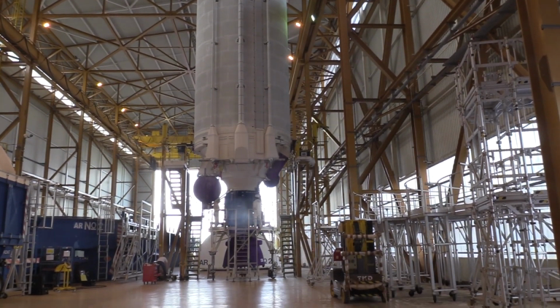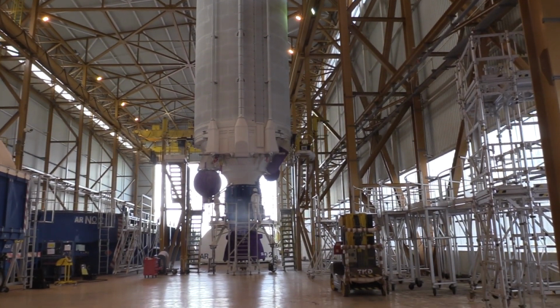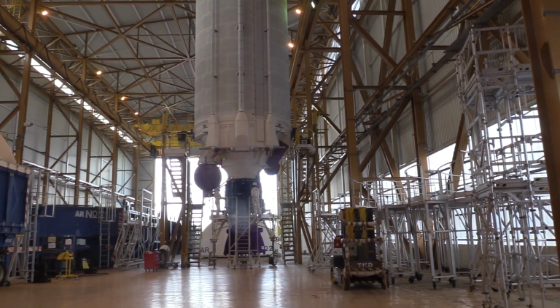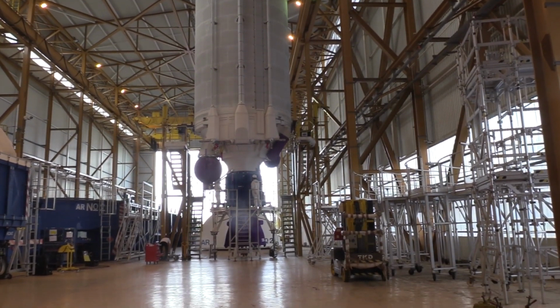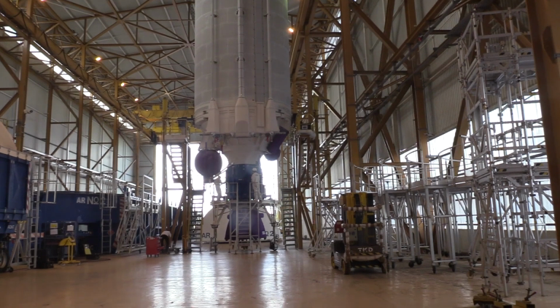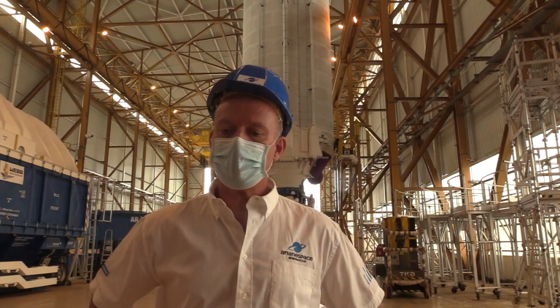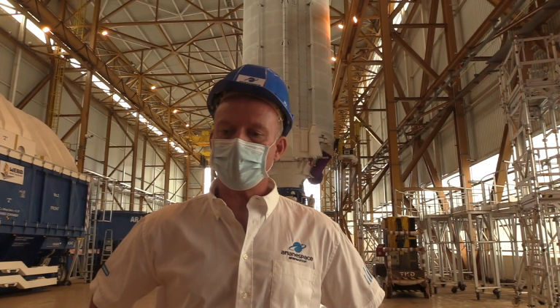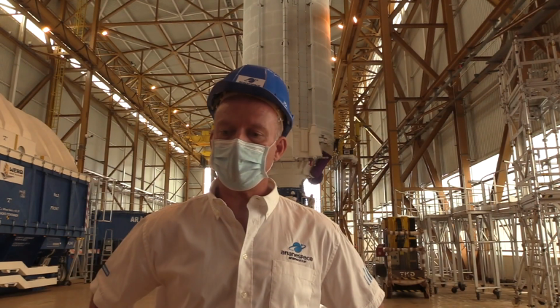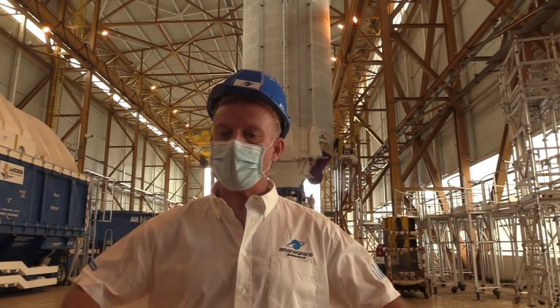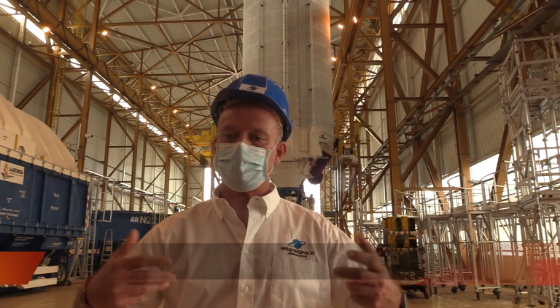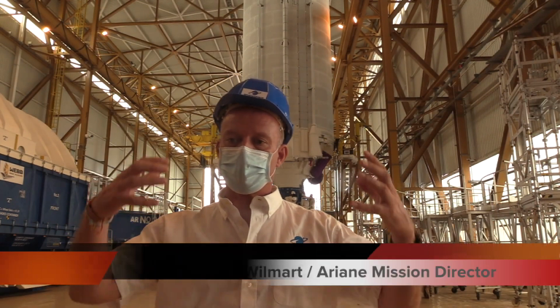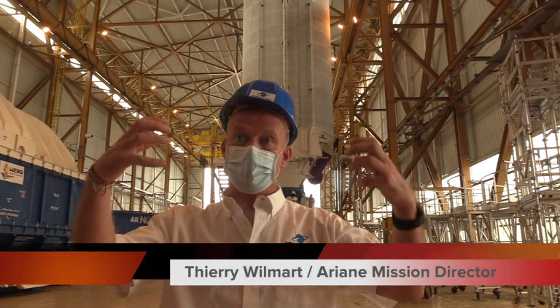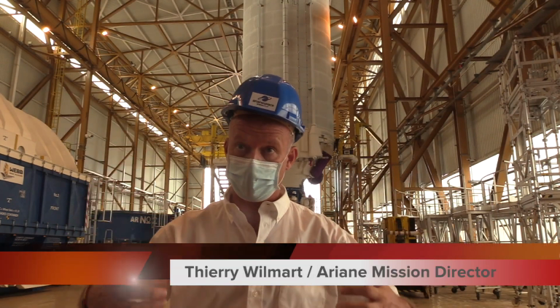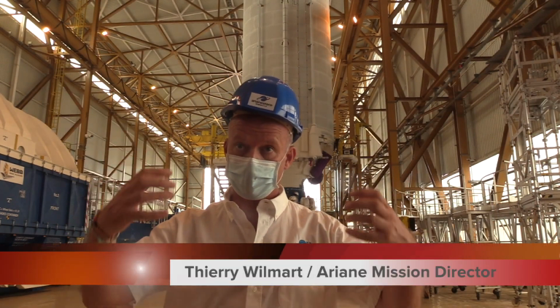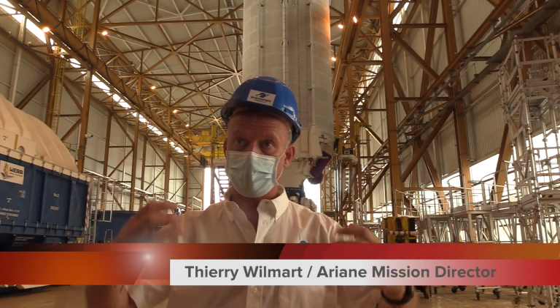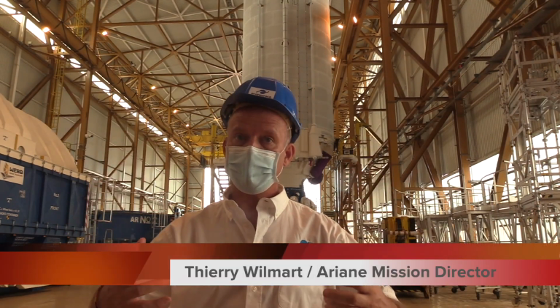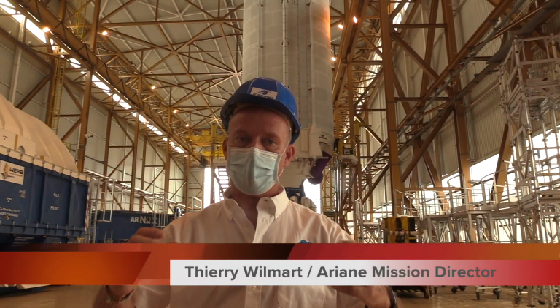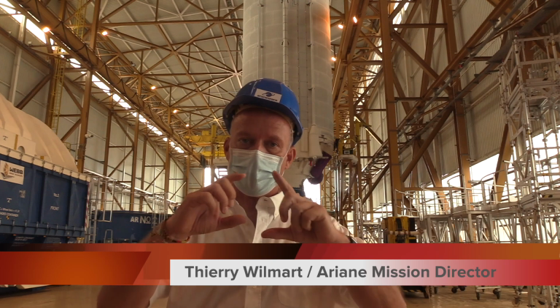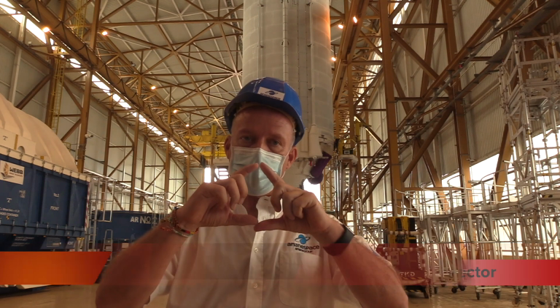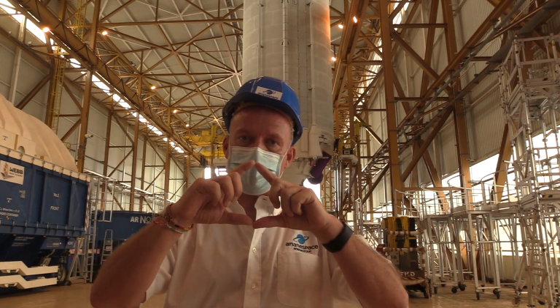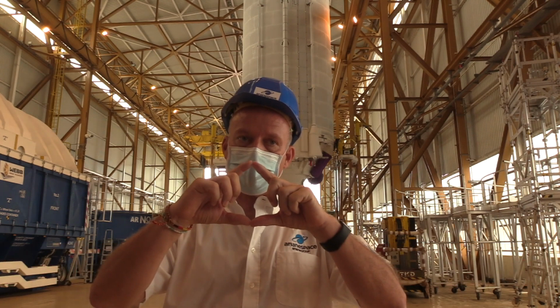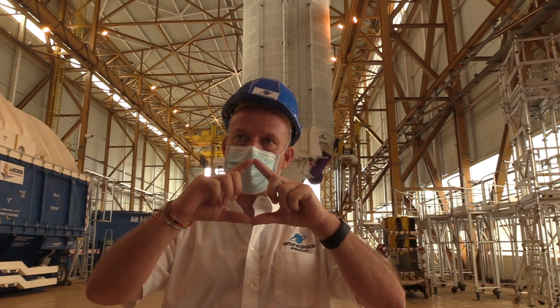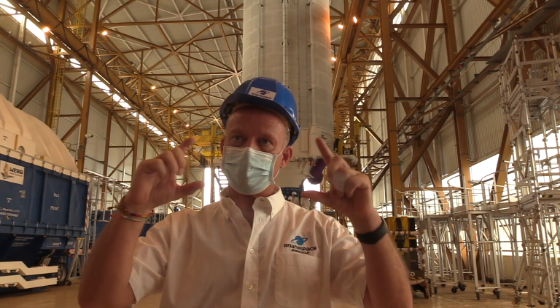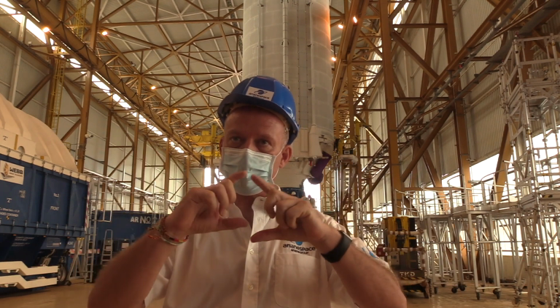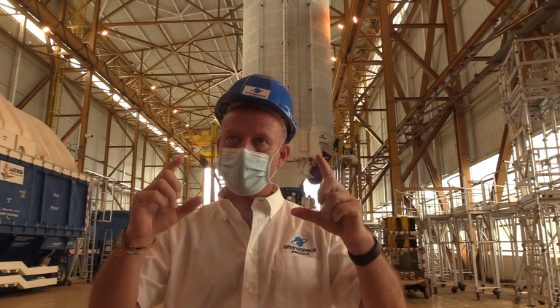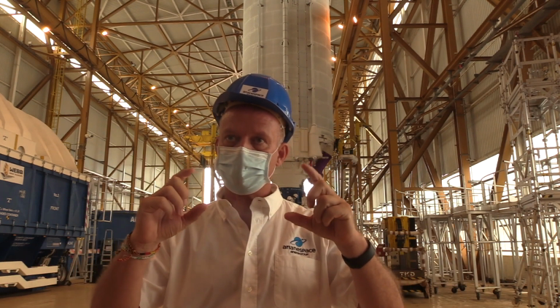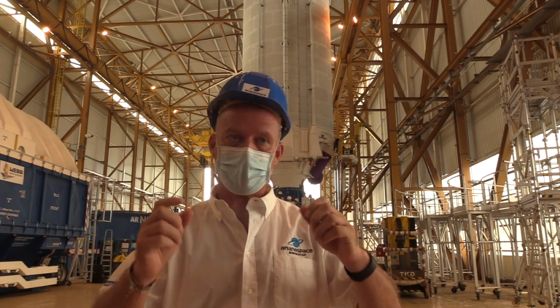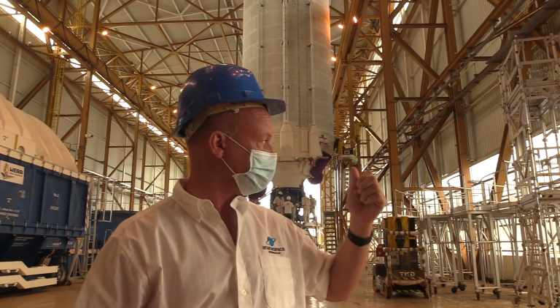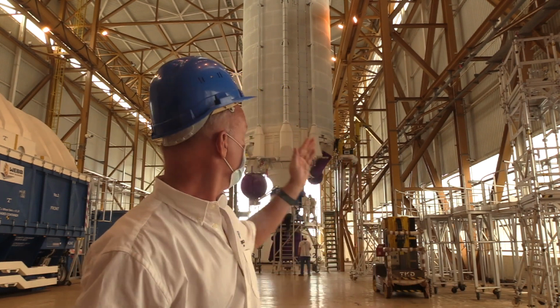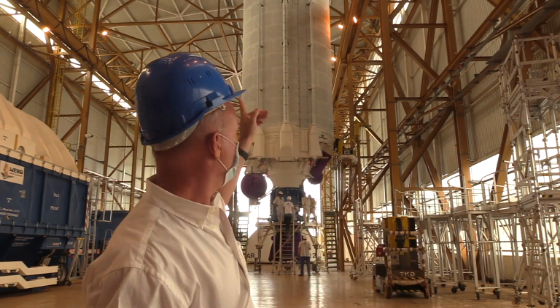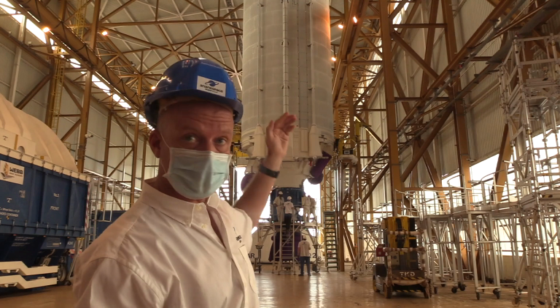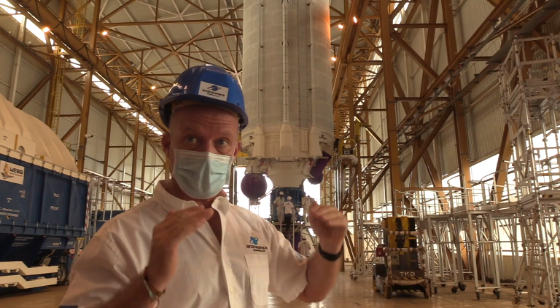So in a few days in this building, we will receive the two boosters and the electronic stage of the launcher, which will be integrated on the top of this stage.